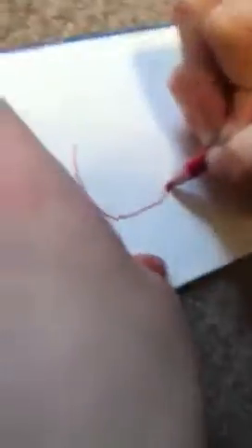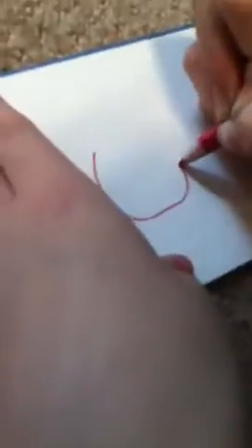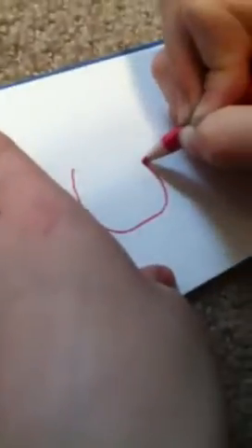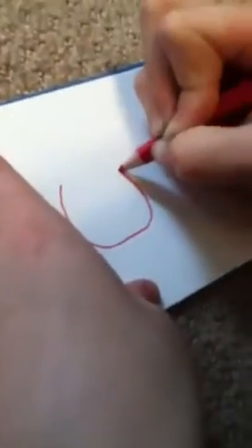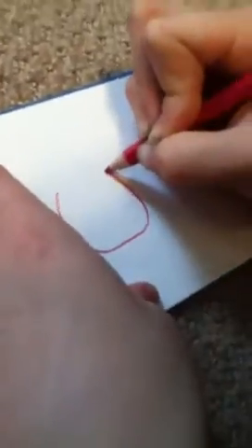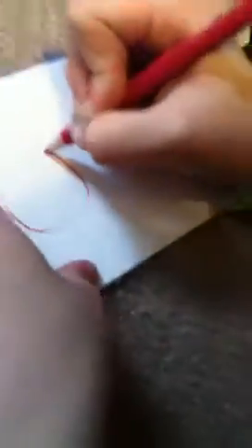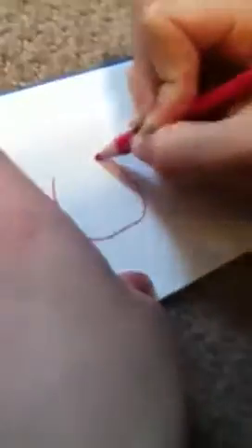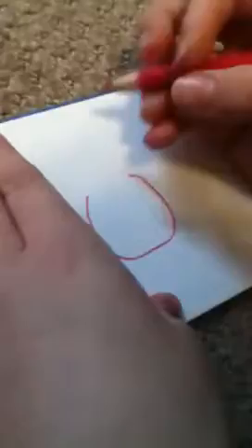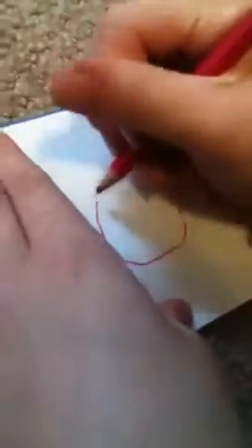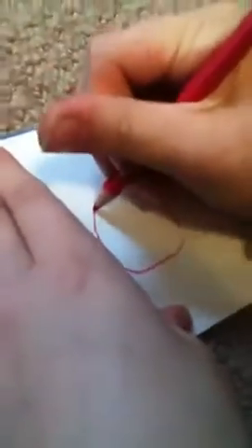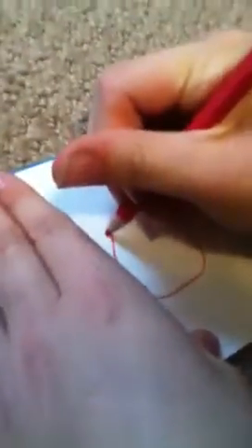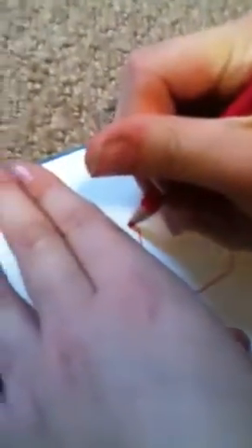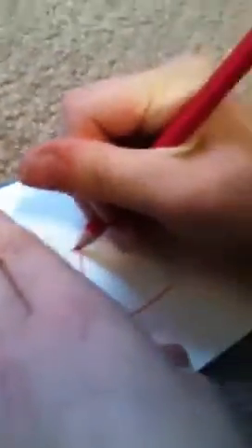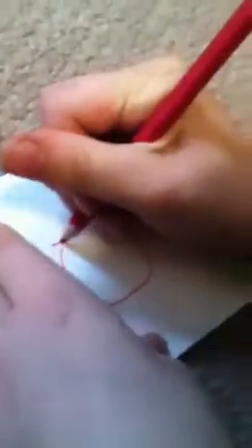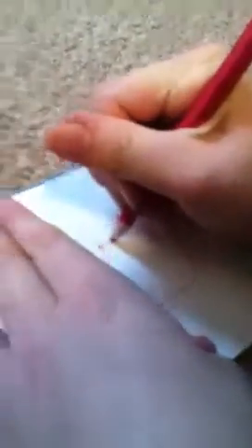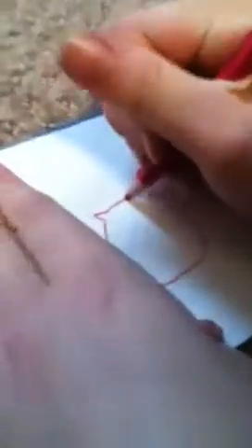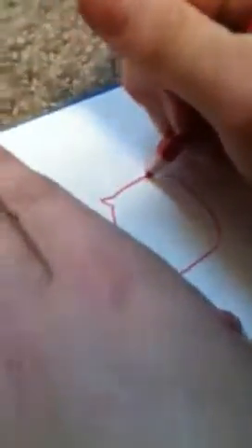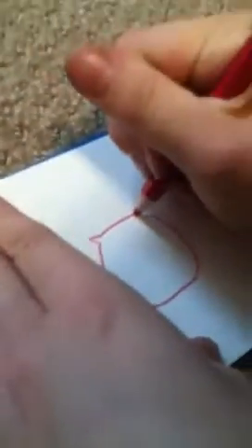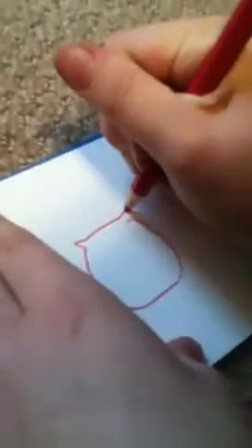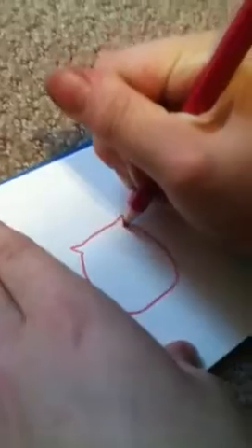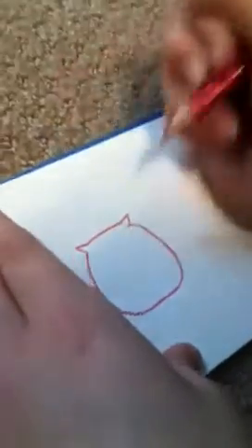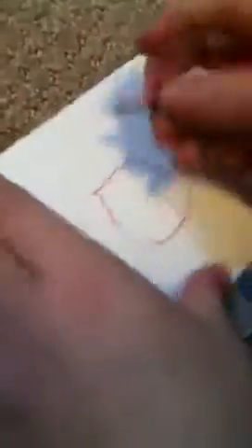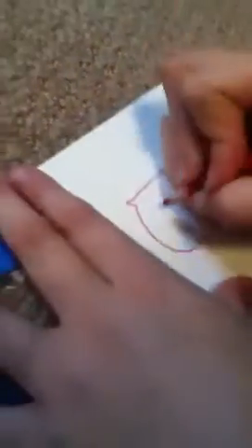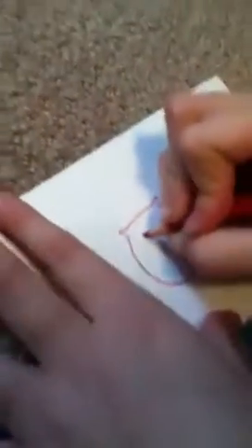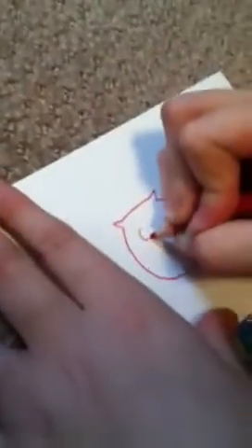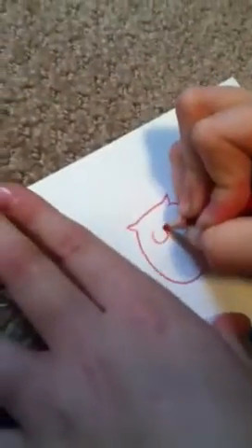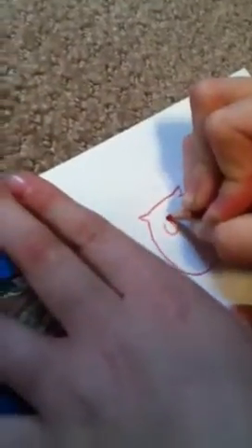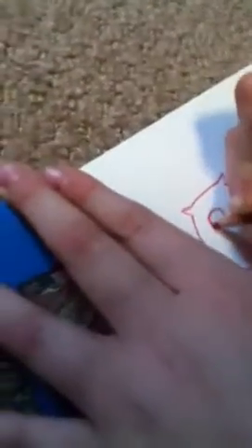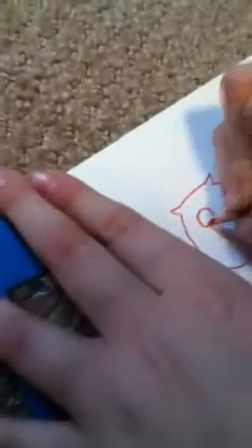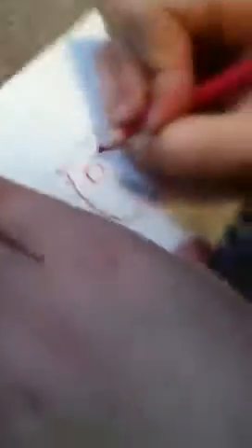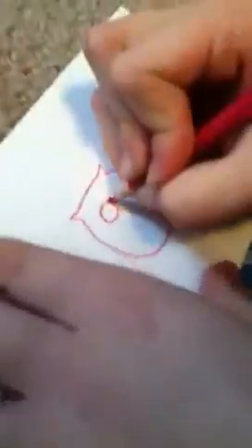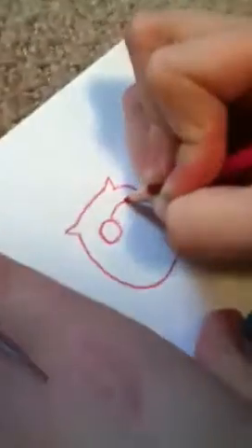So first you're just going to draw a little shape like that, and you're going to draw its ears like cat ears. Then you're going to draw its big old eyes.